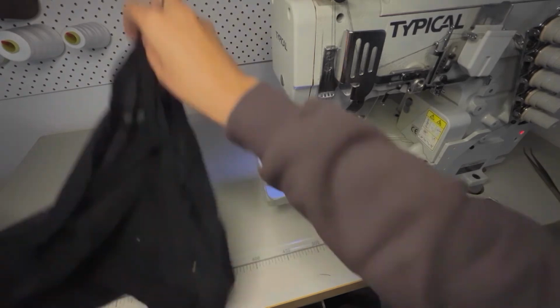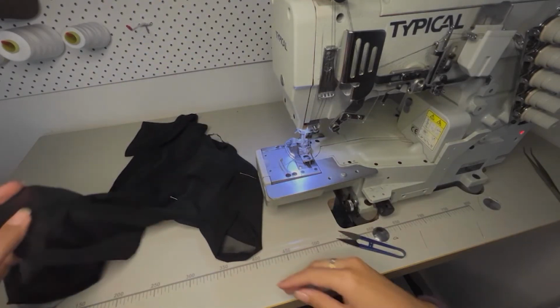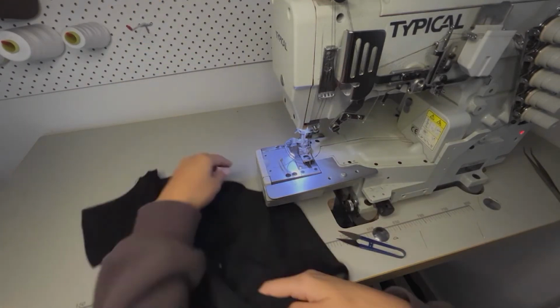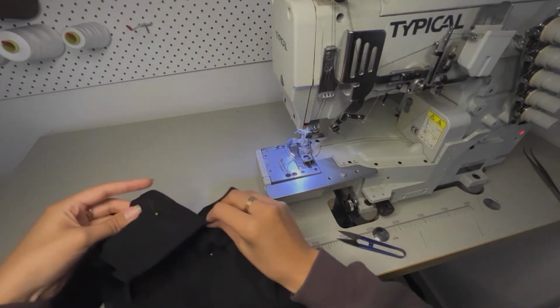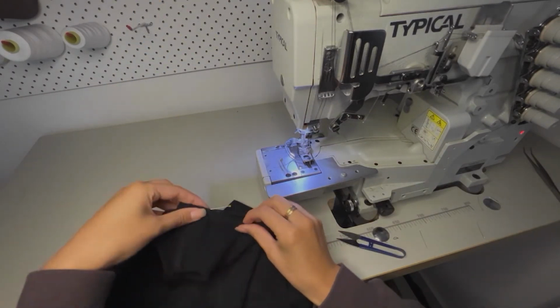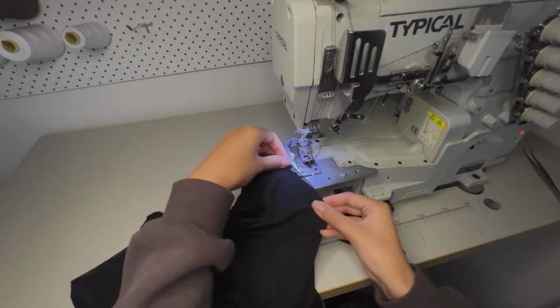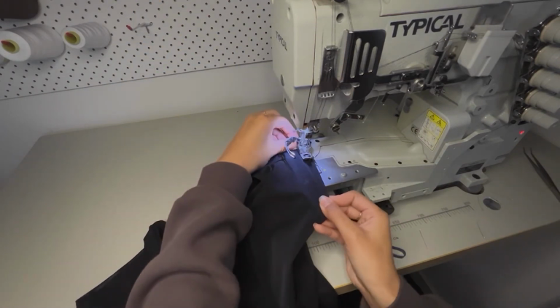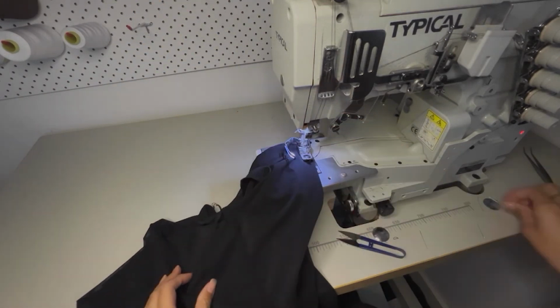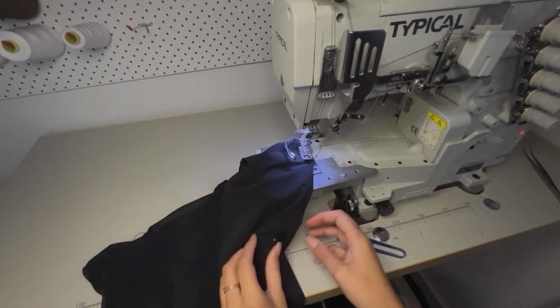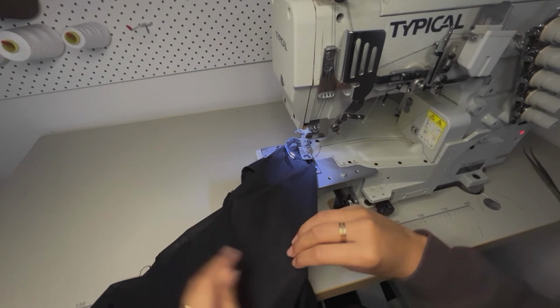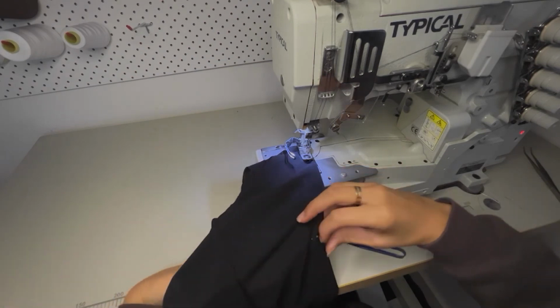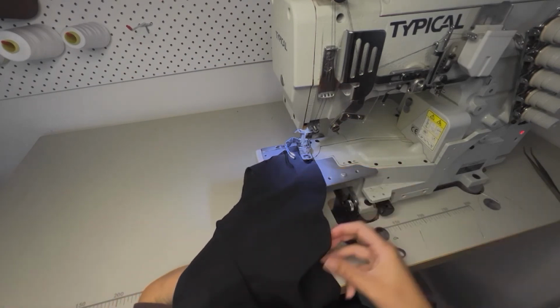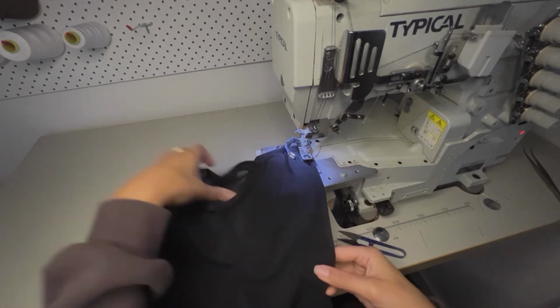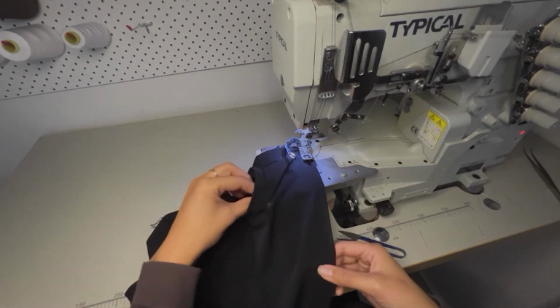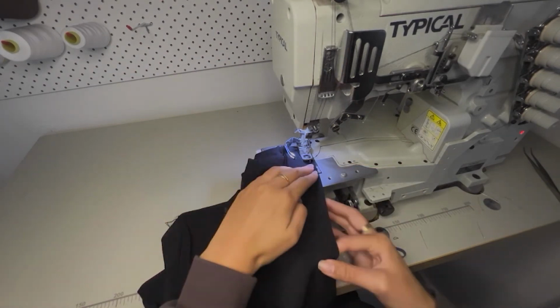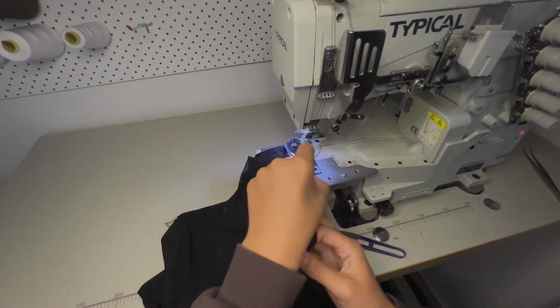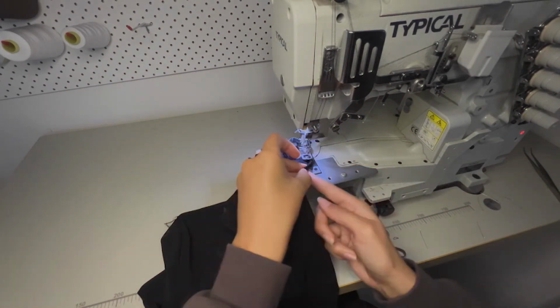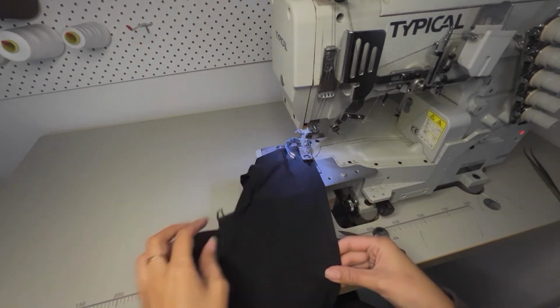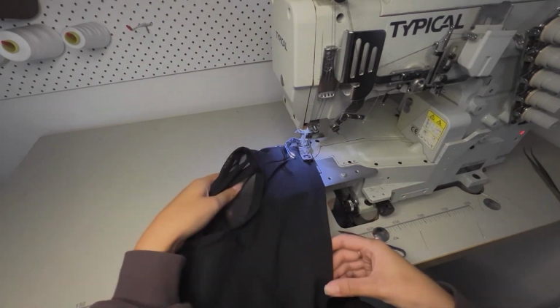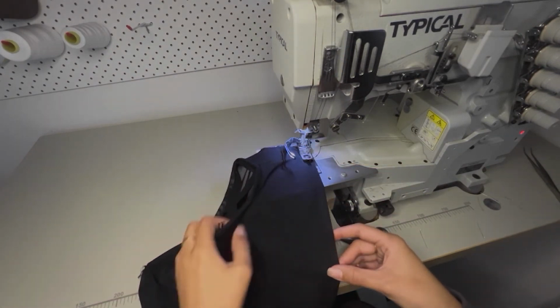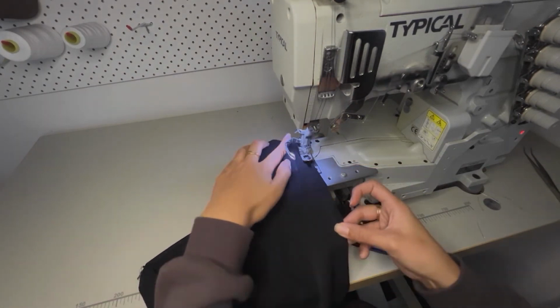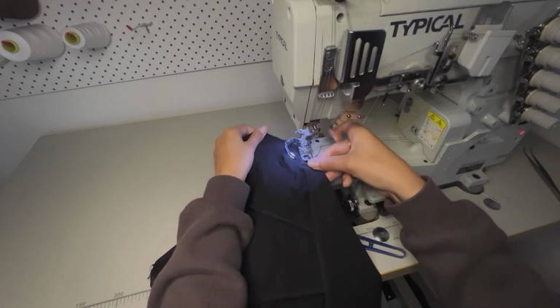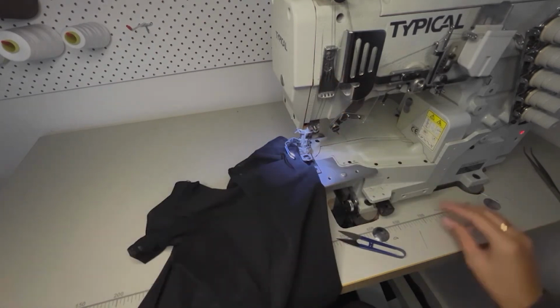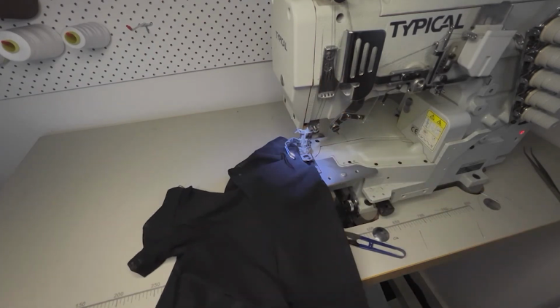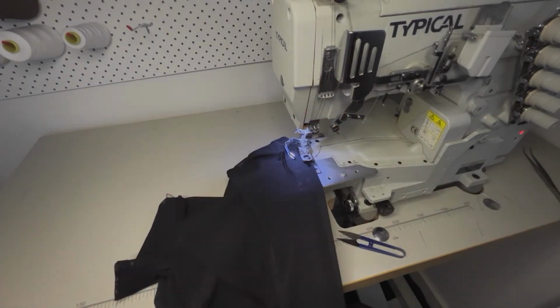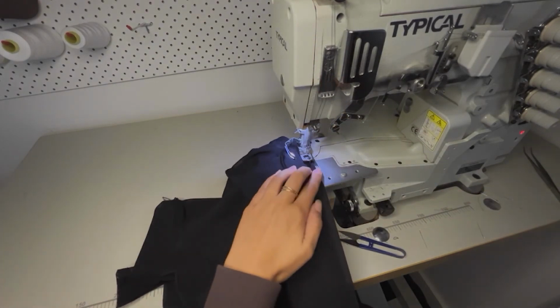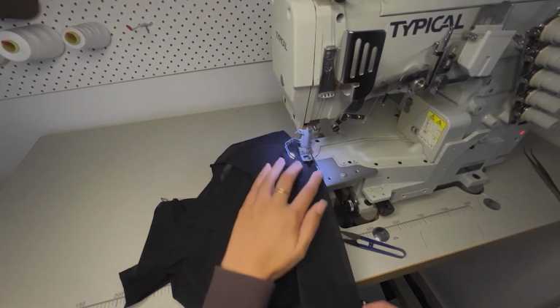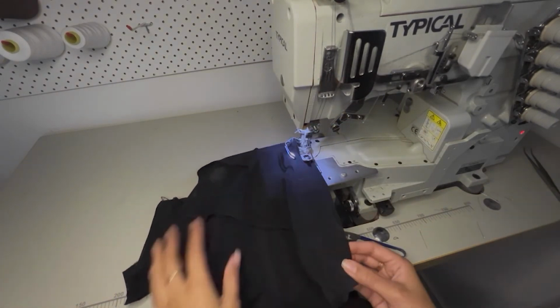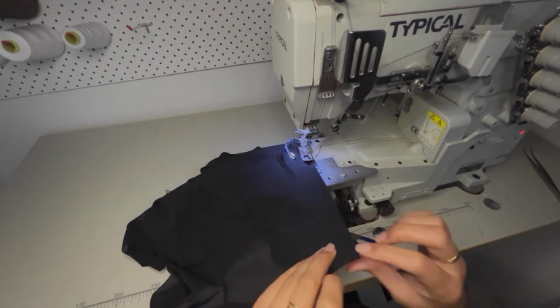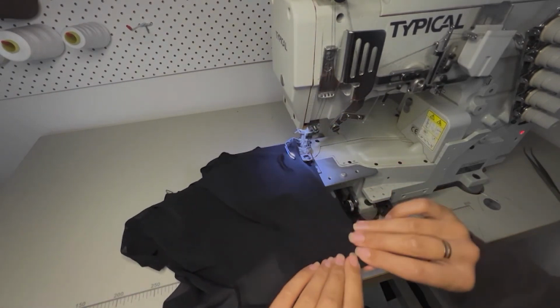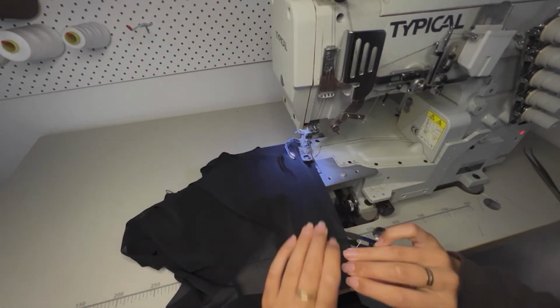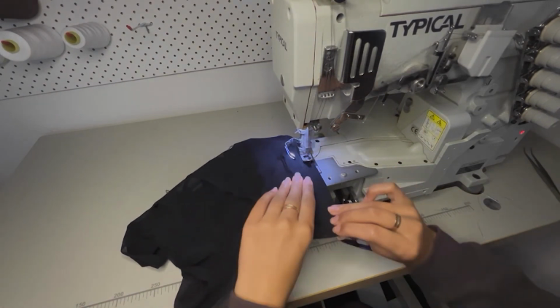You're just going to repeat that one more time to do the V panel on the other side of the shirt, and then you will do the little side seam at the center front that's located near the collar. And then this is what you will be left with.